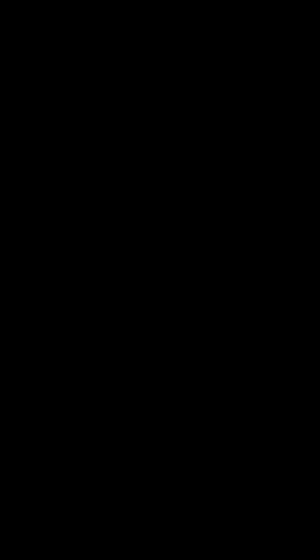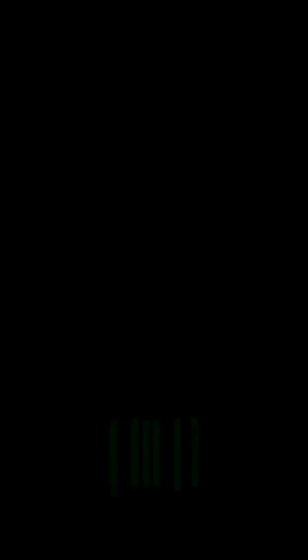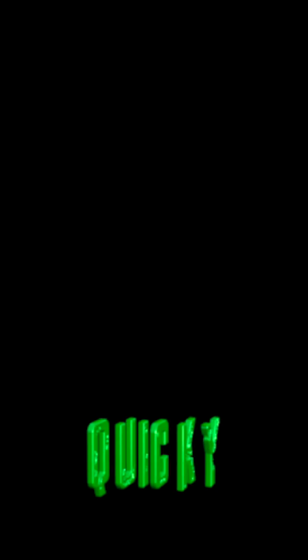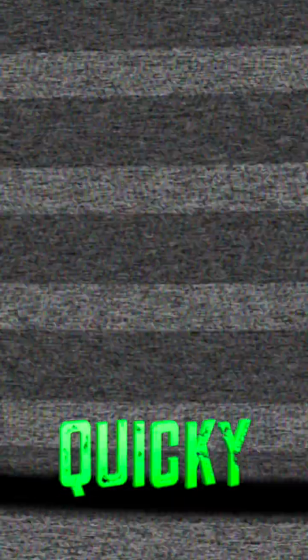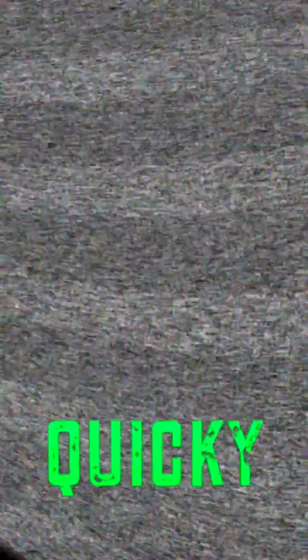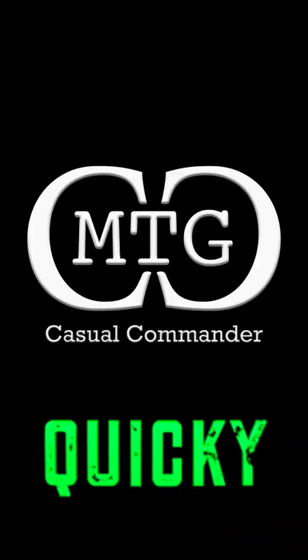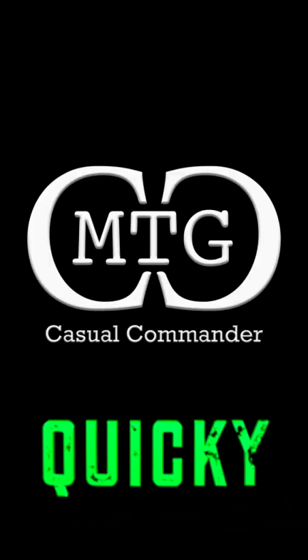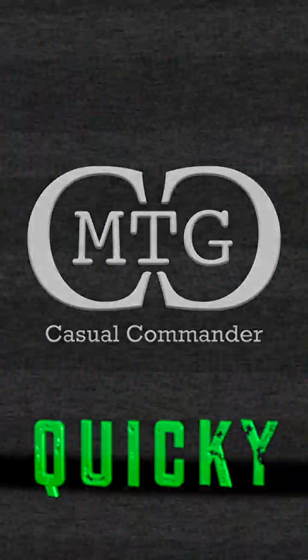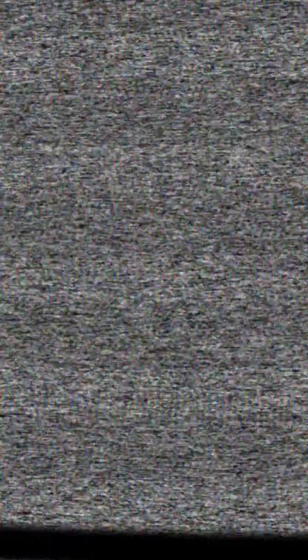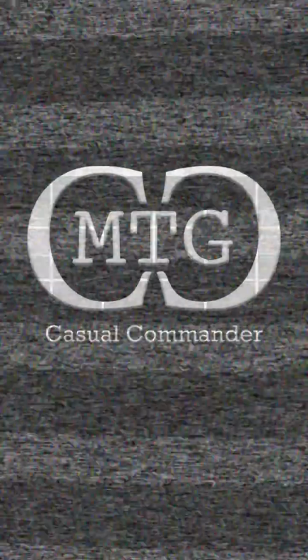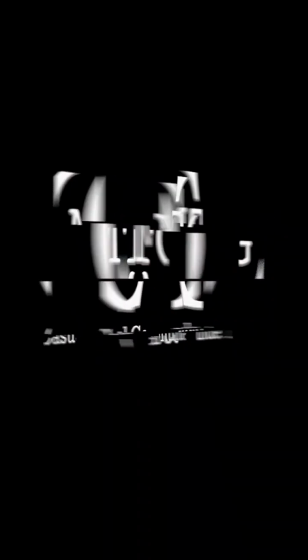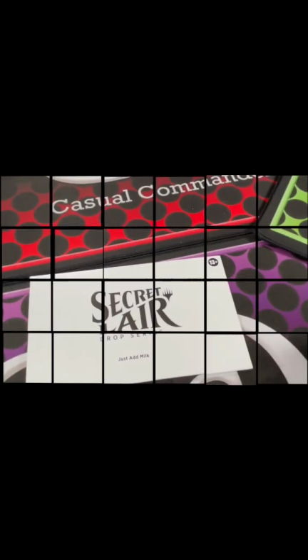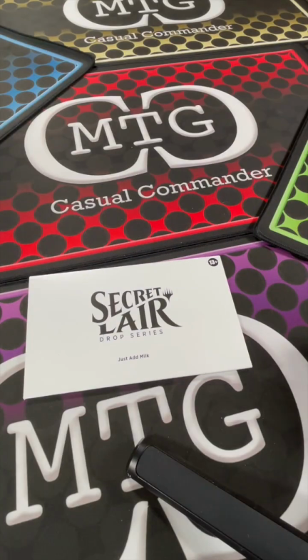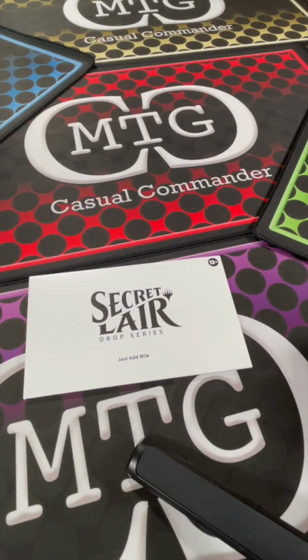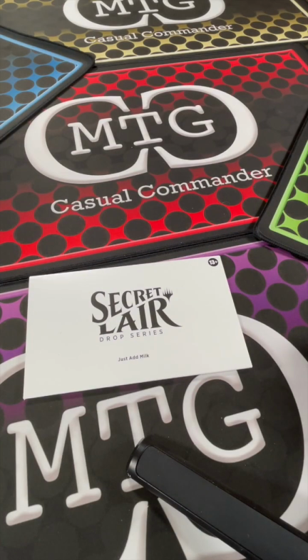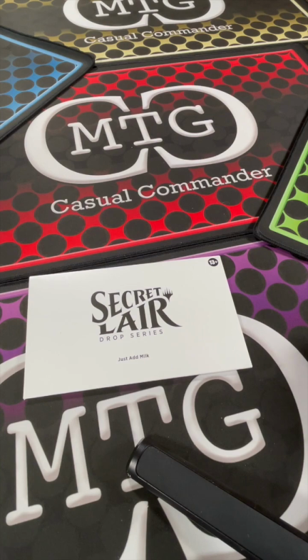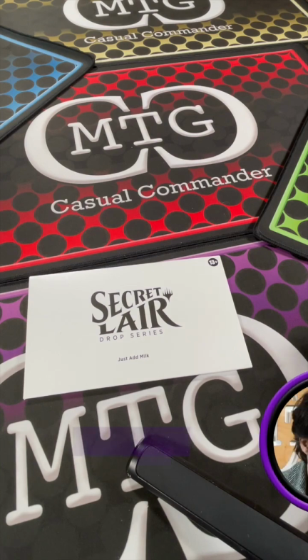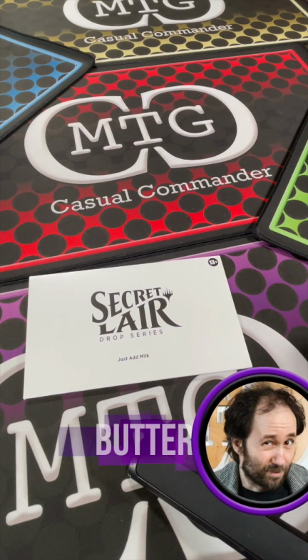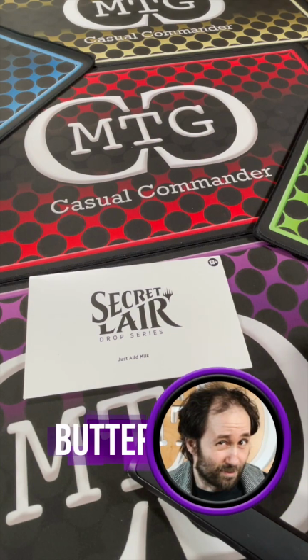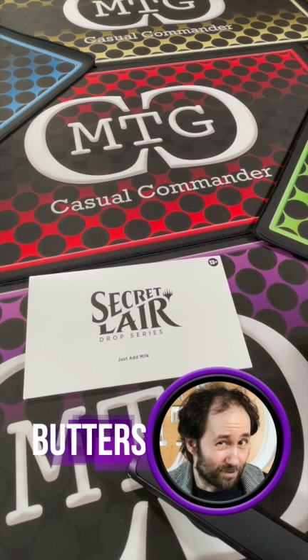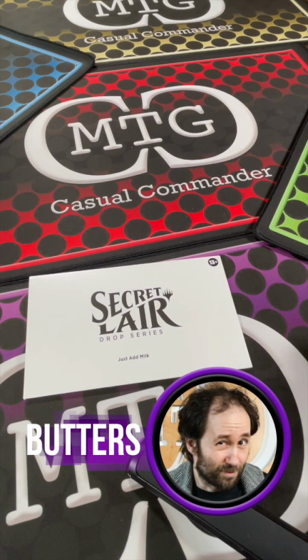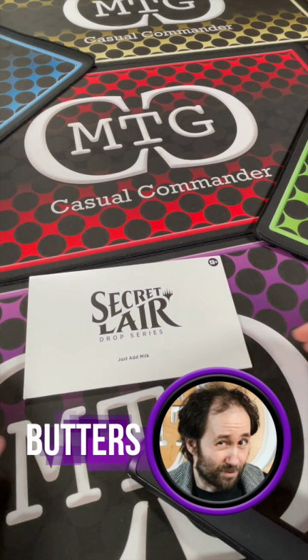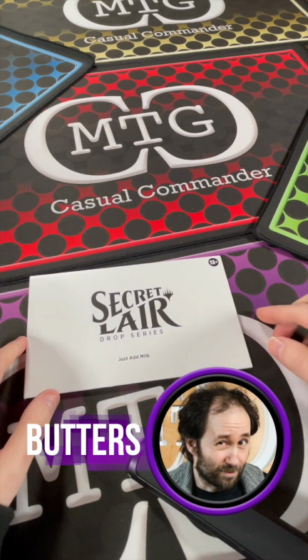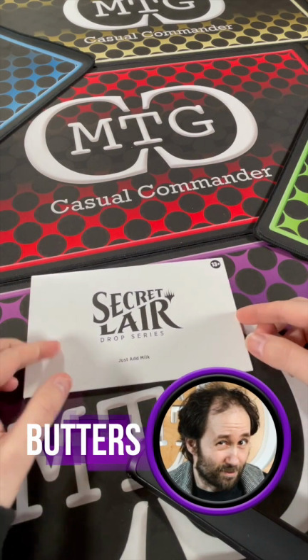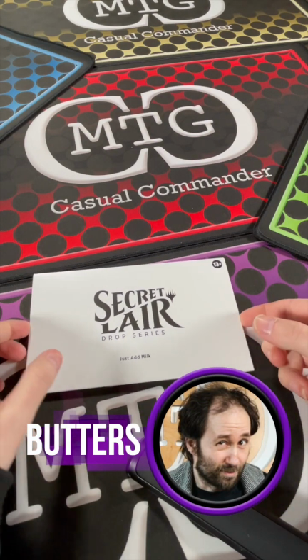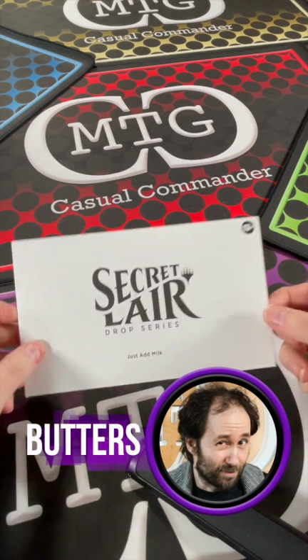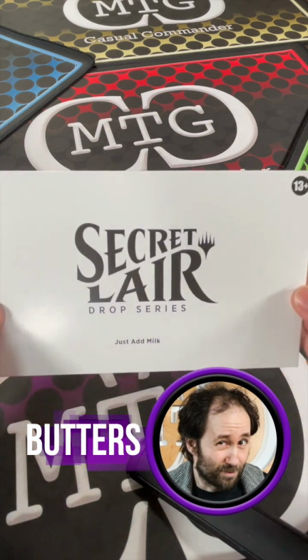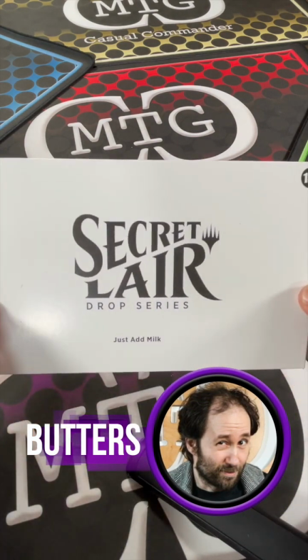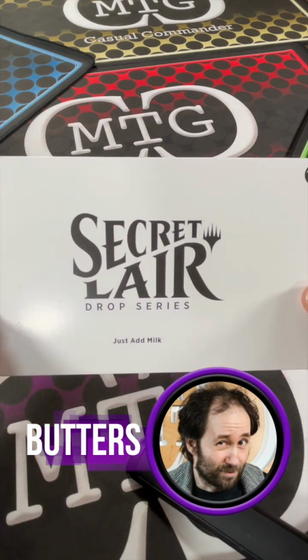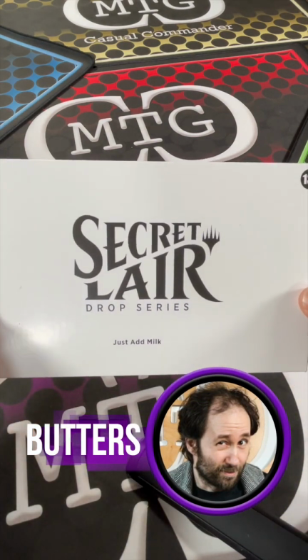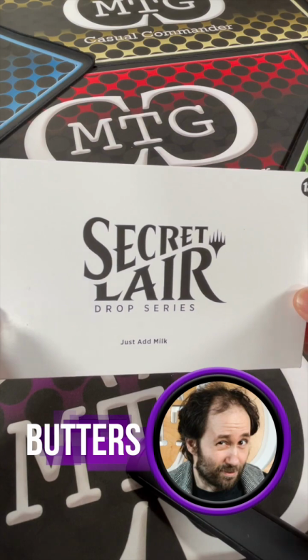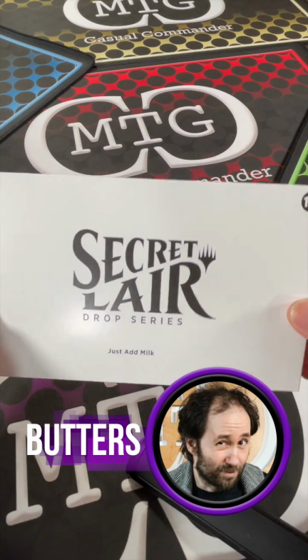Hey guys, it's Butters here with MTG Casual Commander. This time with a Secret Lair drop sheet series: Just Add Milk.